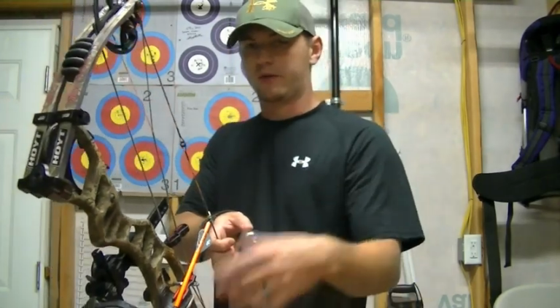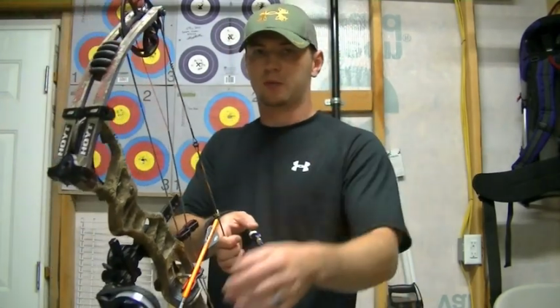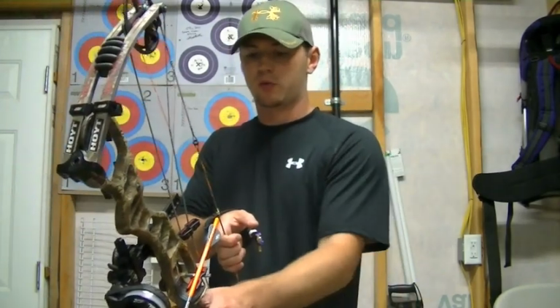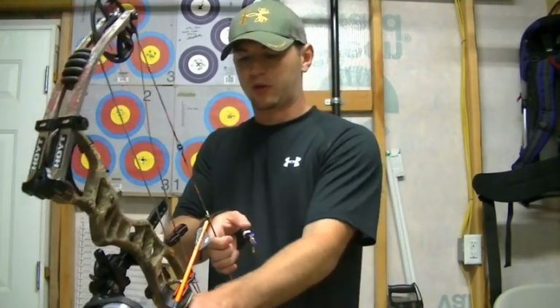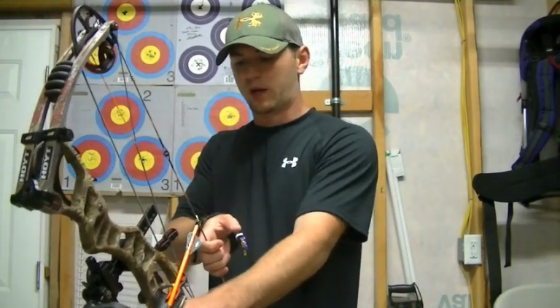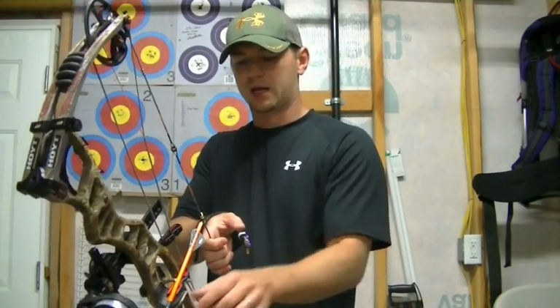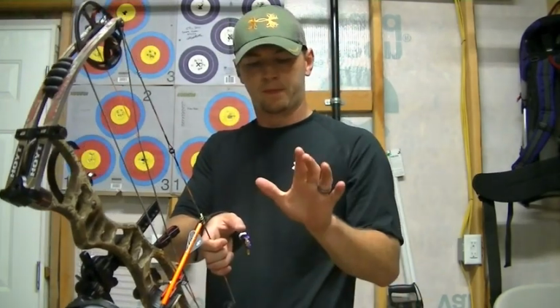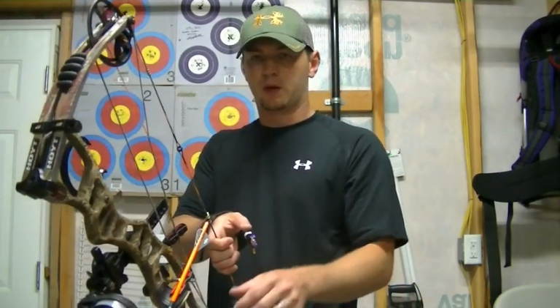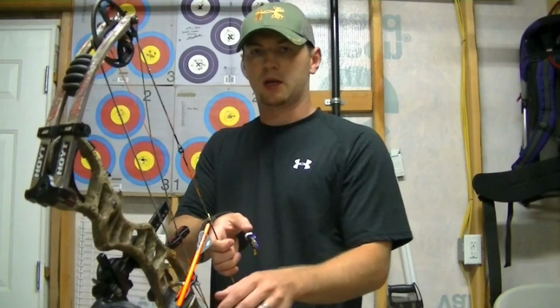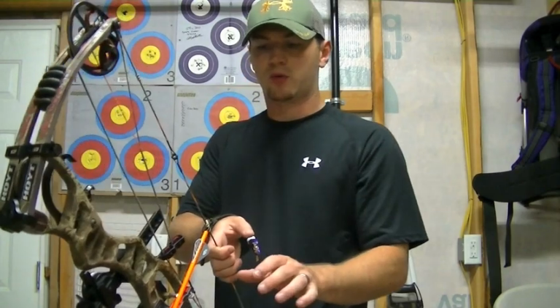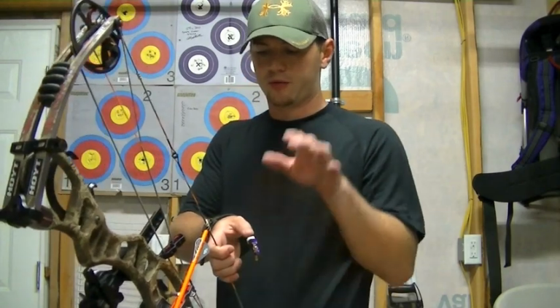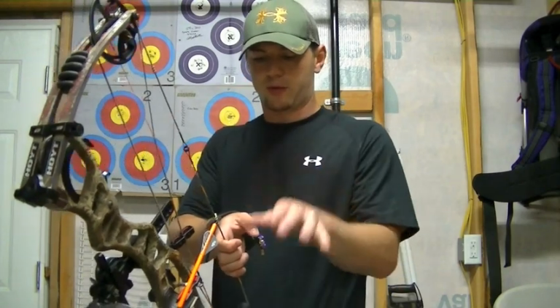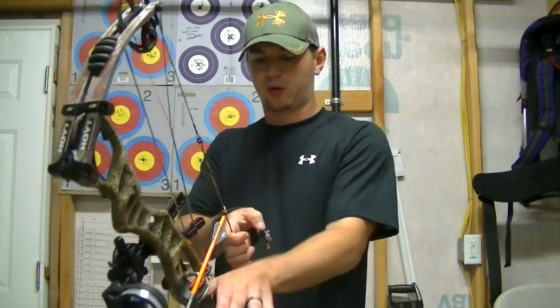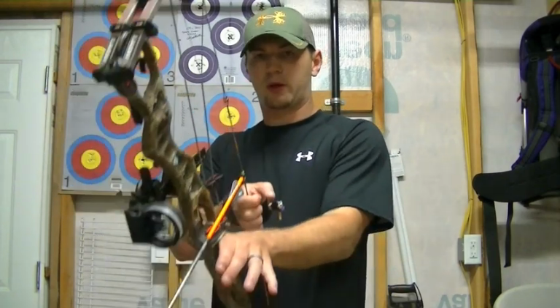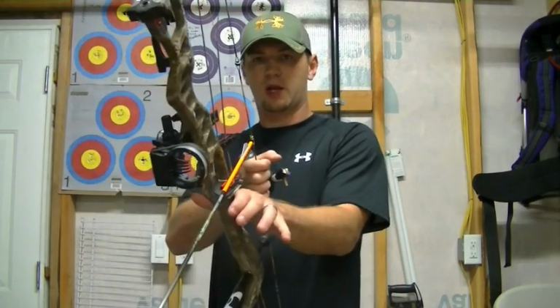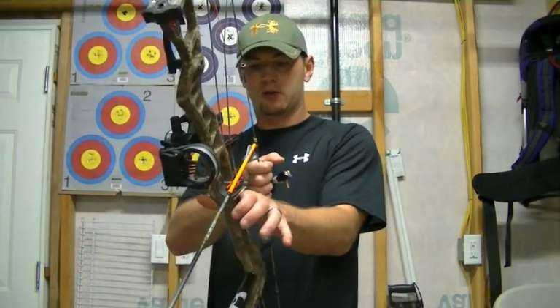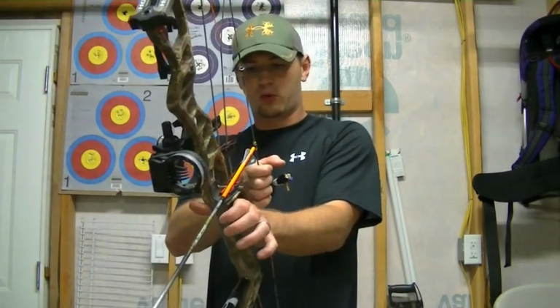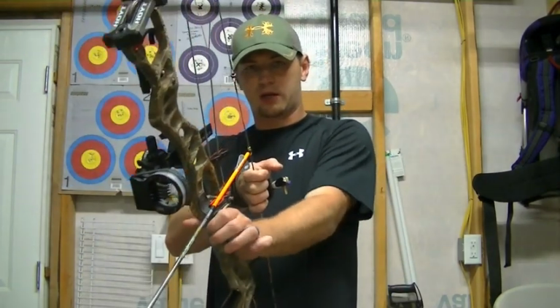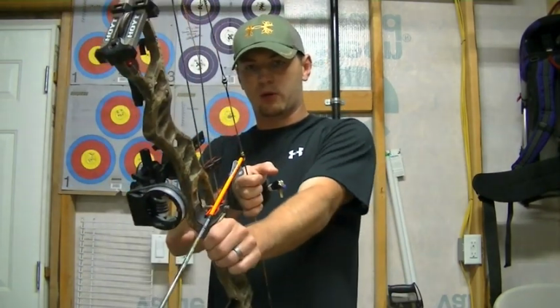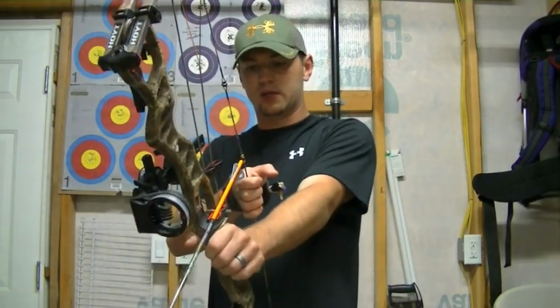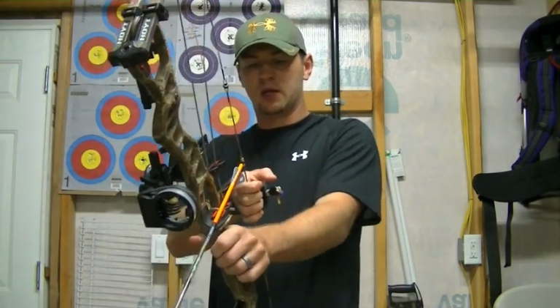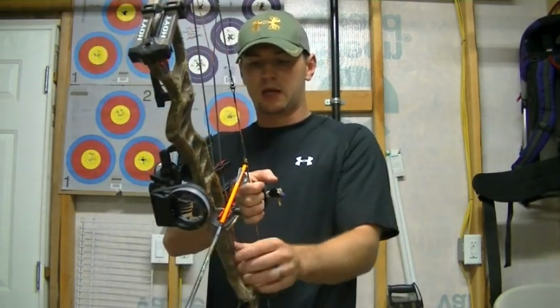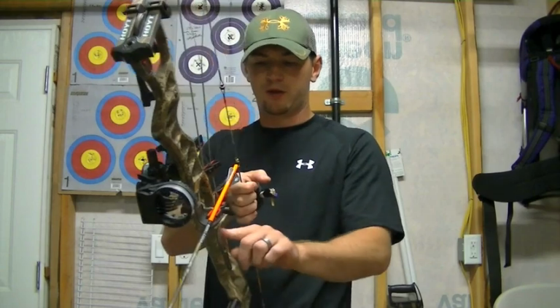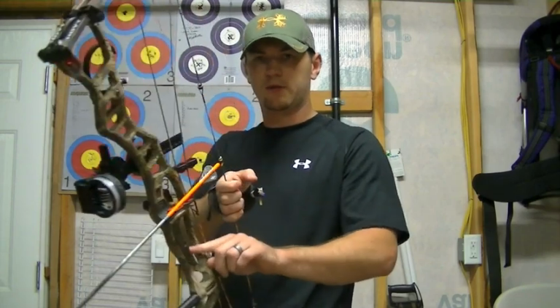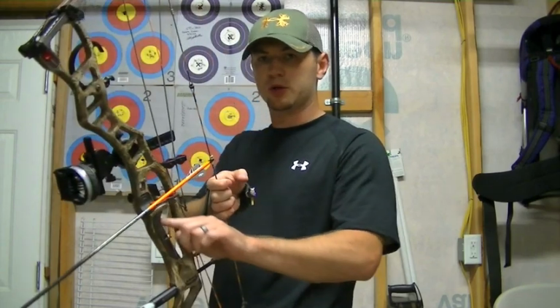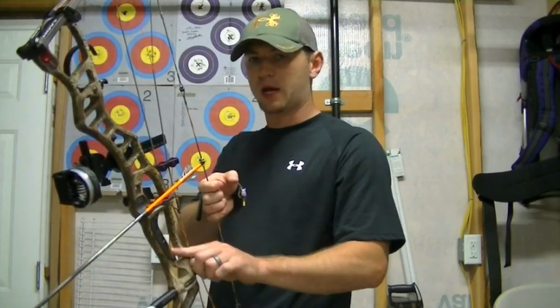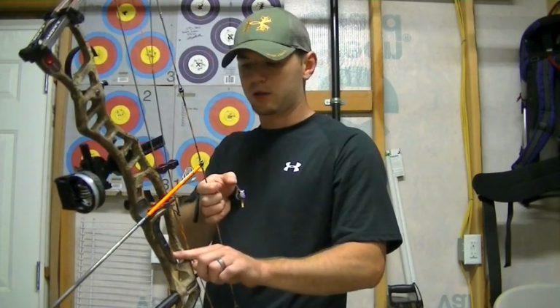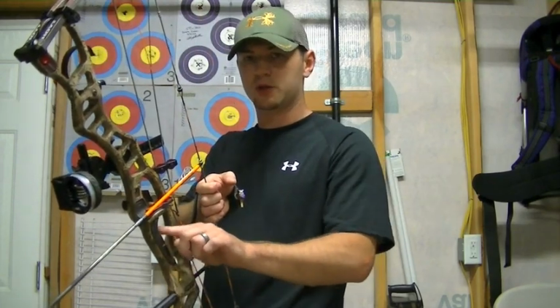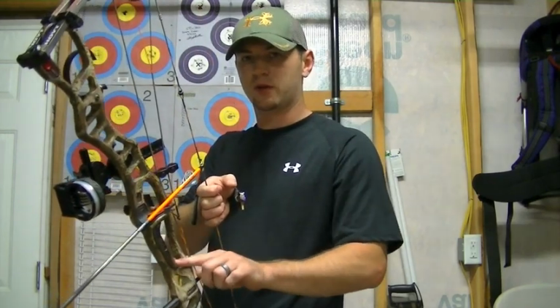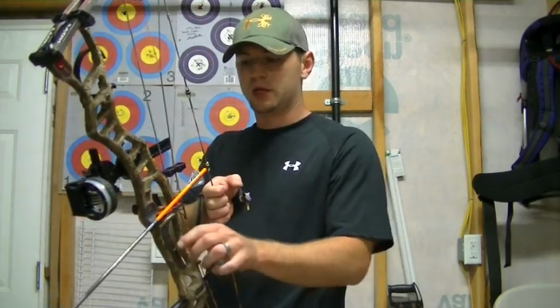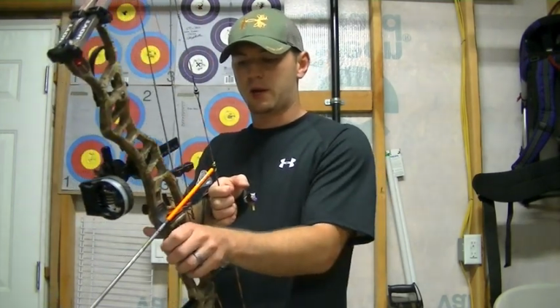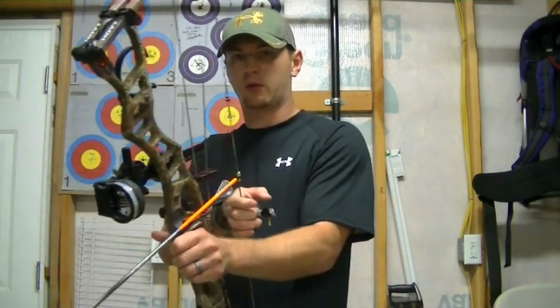Obviously that depends on whether you're left or right handed, but a good rule of thumb is just come in with the webbing of your hand, roll it down, get a broken wrist, and then feel an even push on the back. Everything you should feel is on the back of the grip.